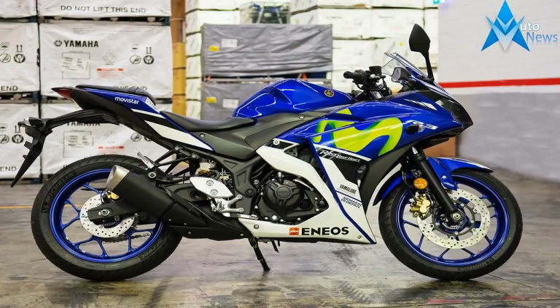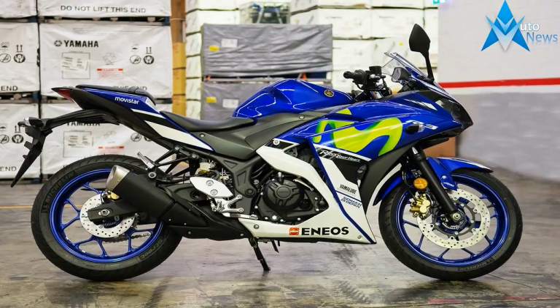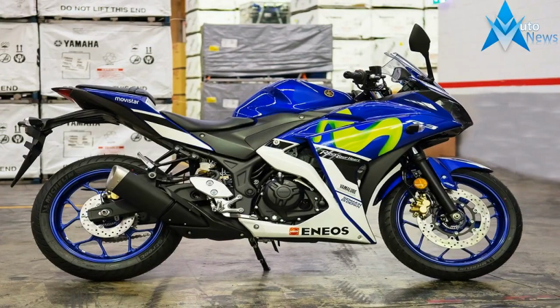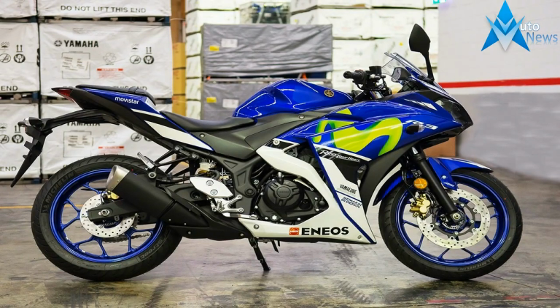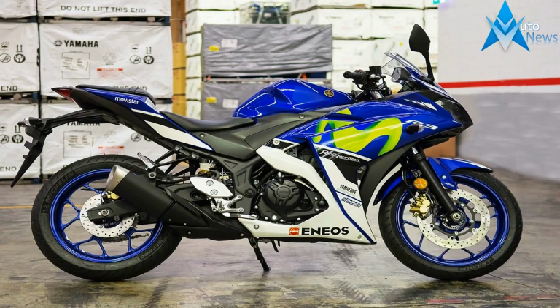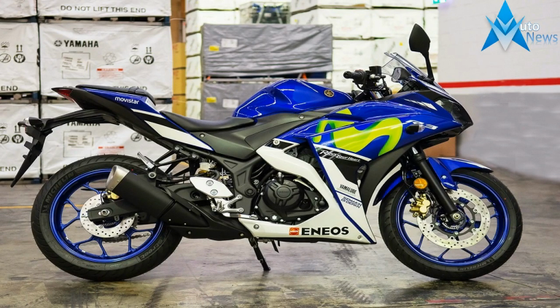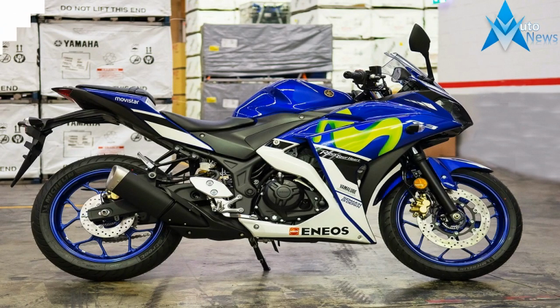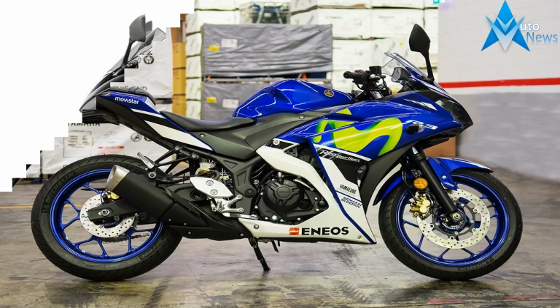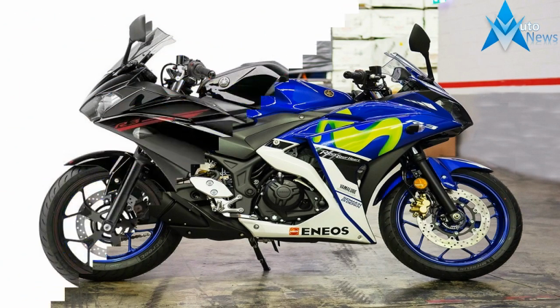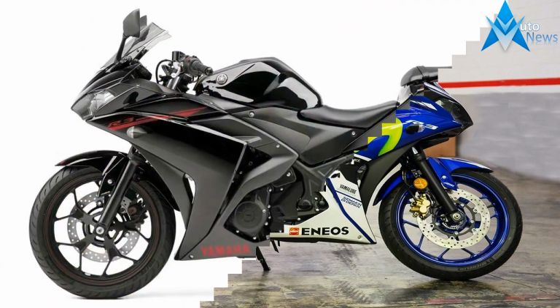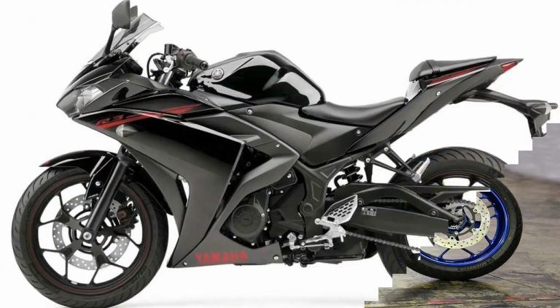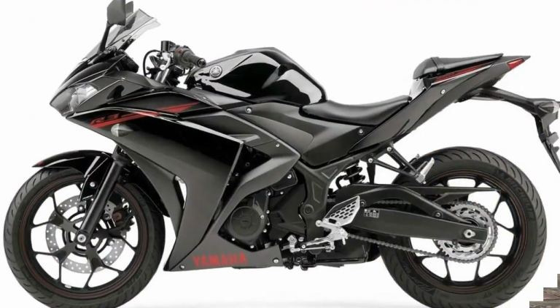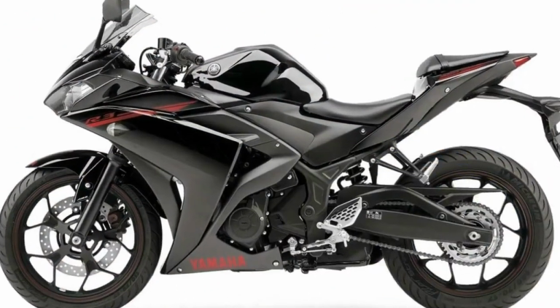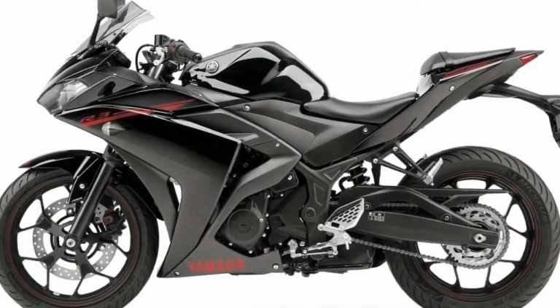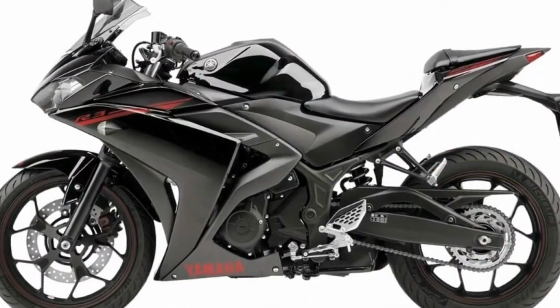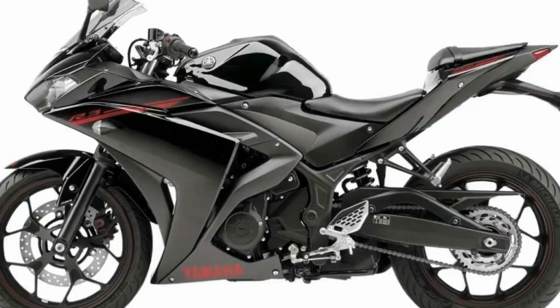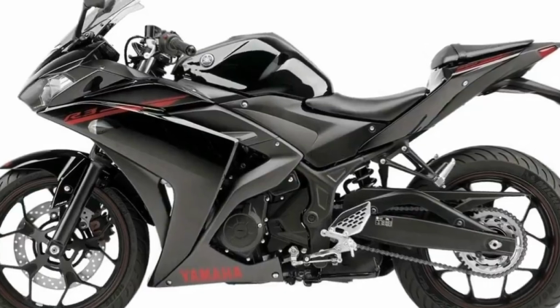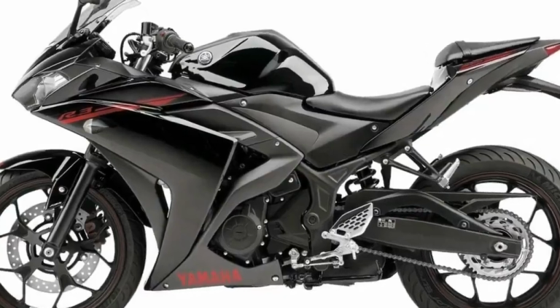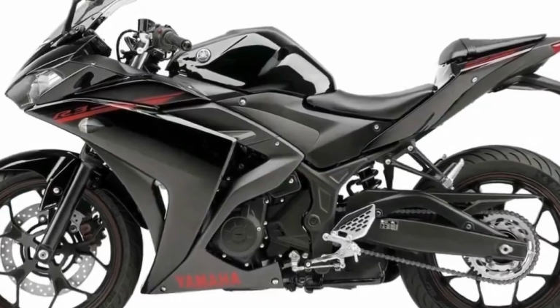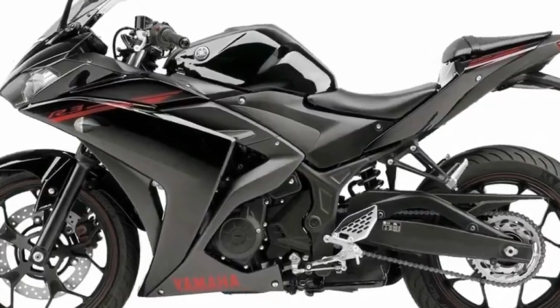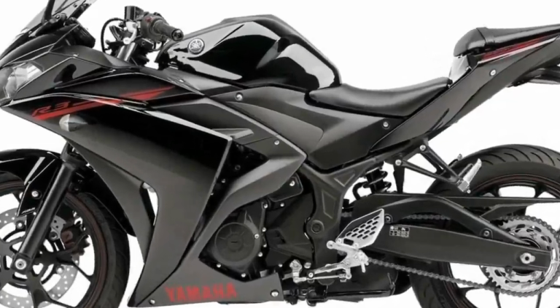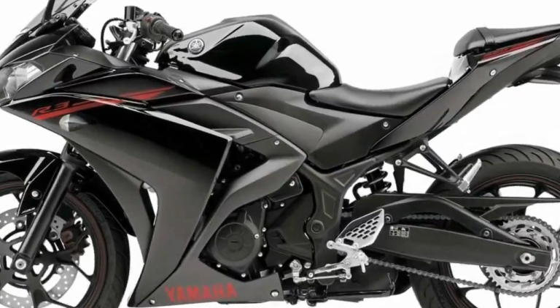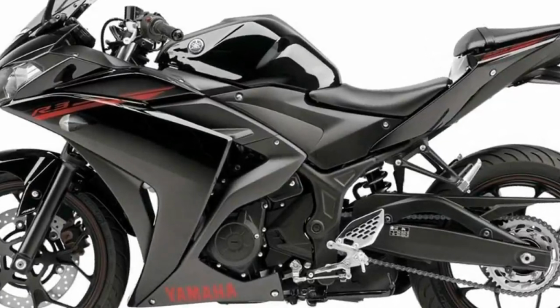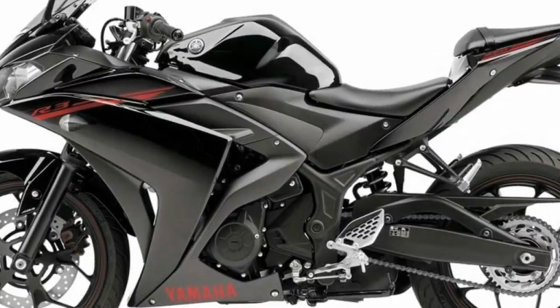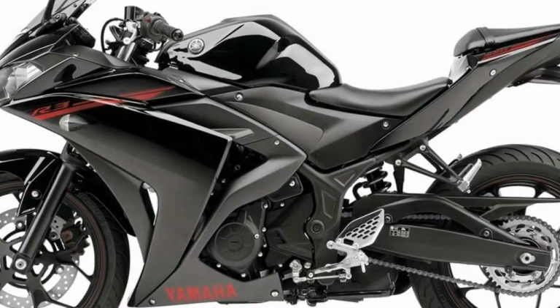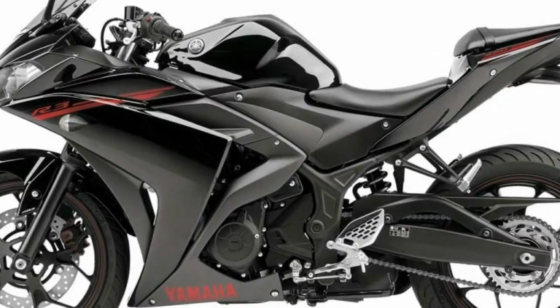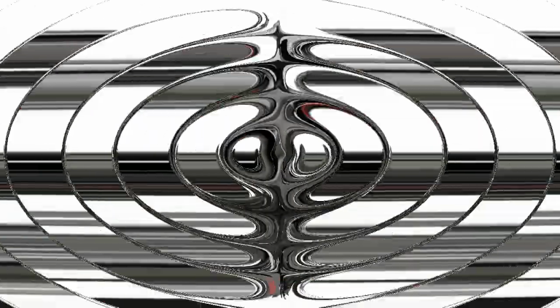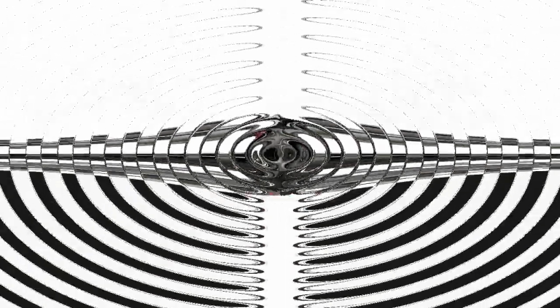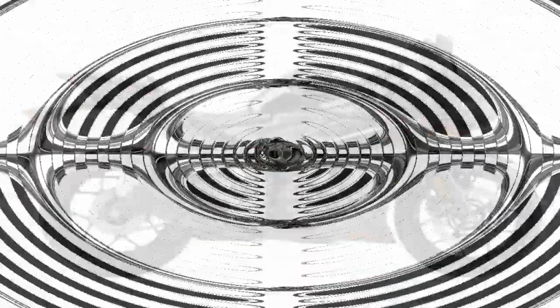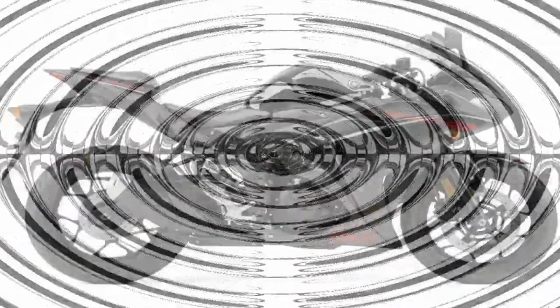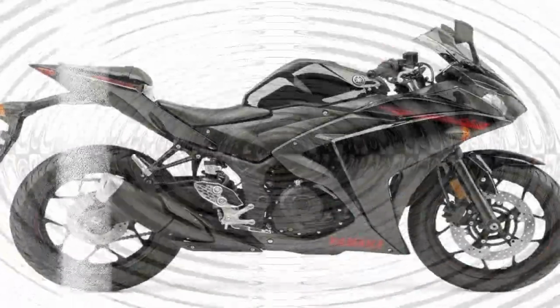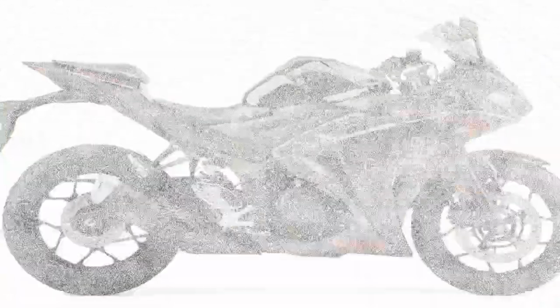A sharp rise behind the rider's seat to the pillion serves to cup and contain the pilot, but the vestigial P-pad and subframe that quickly tapers off to nothing leaves the passenger seated right at the edge of disaster.